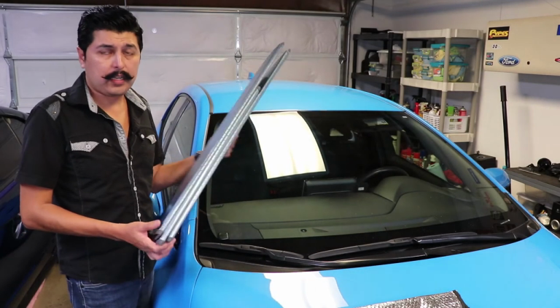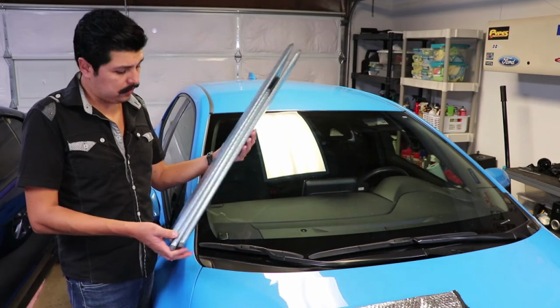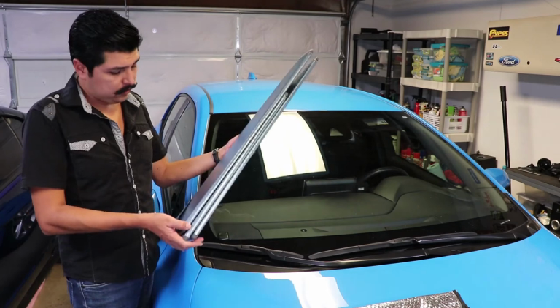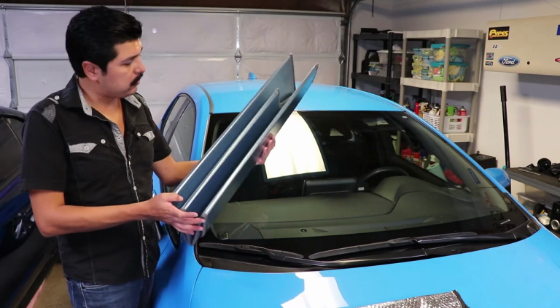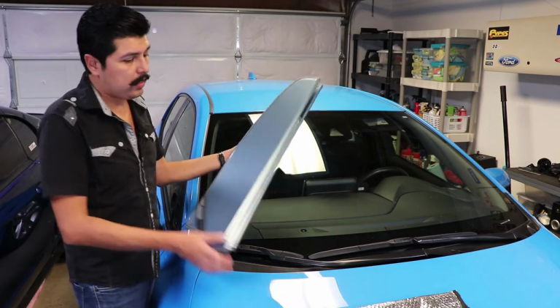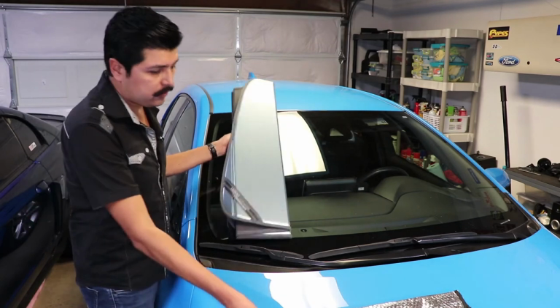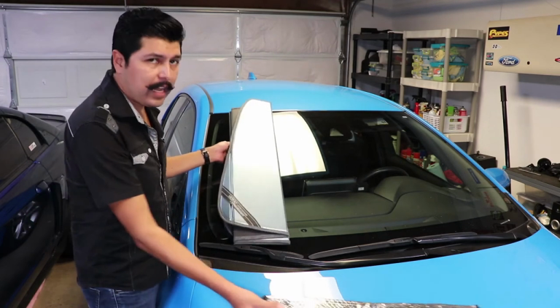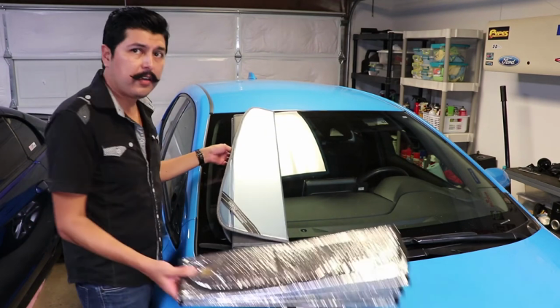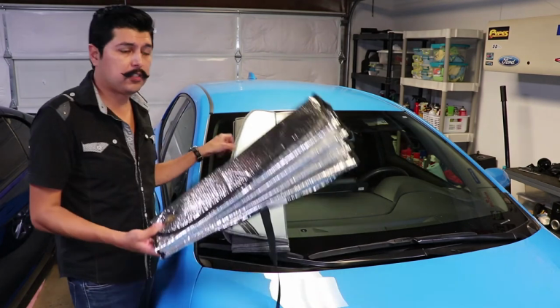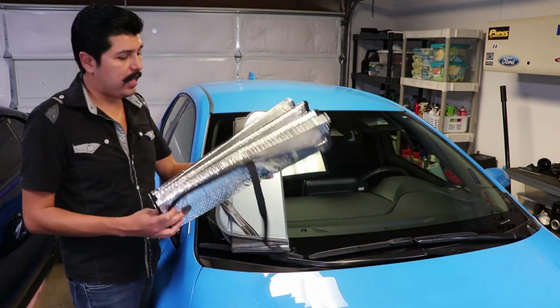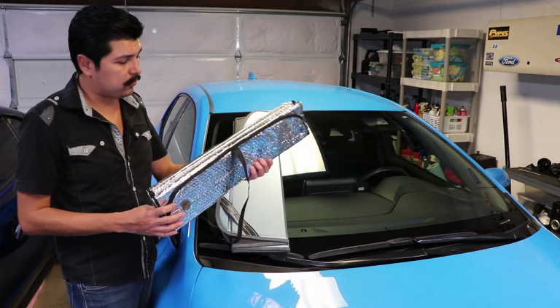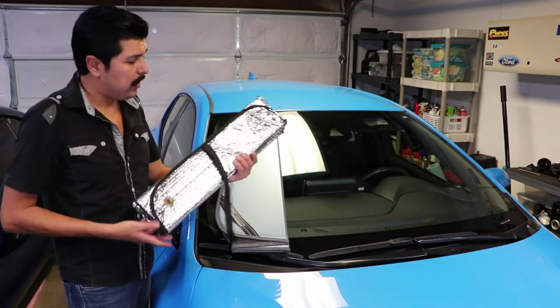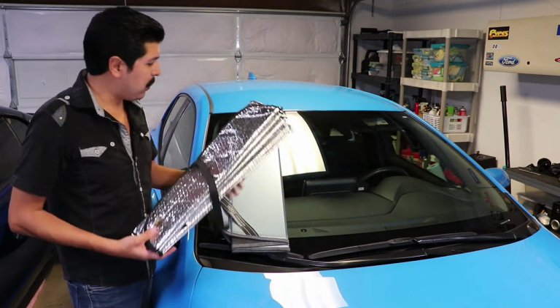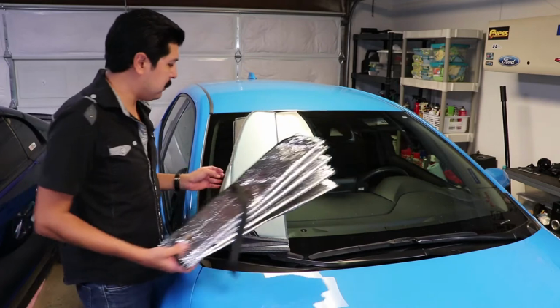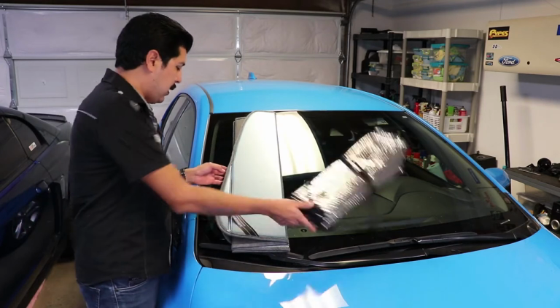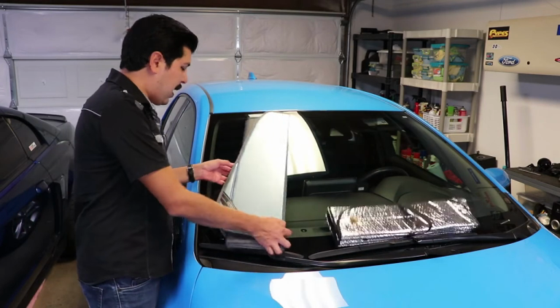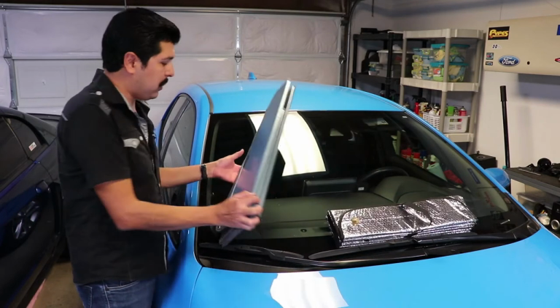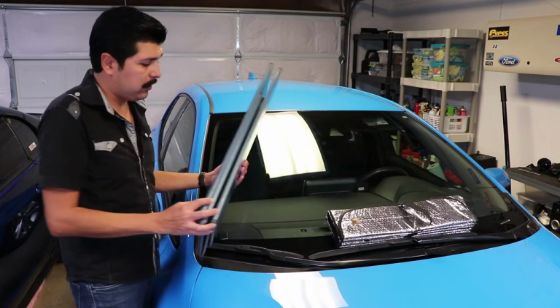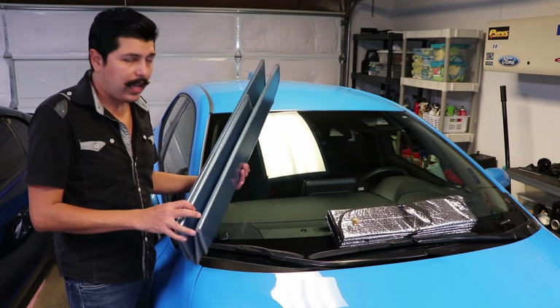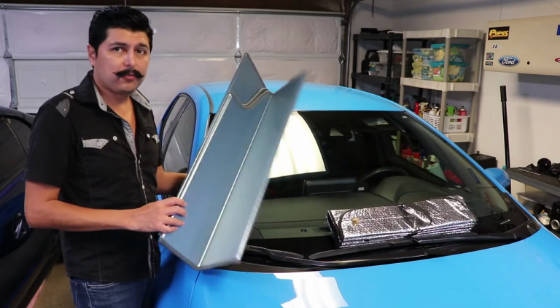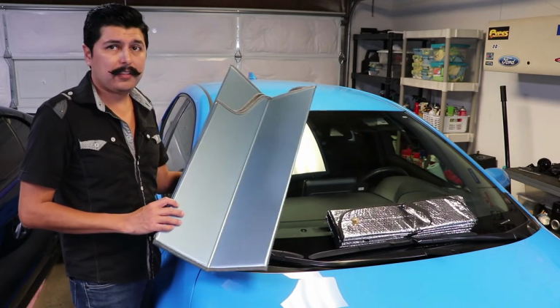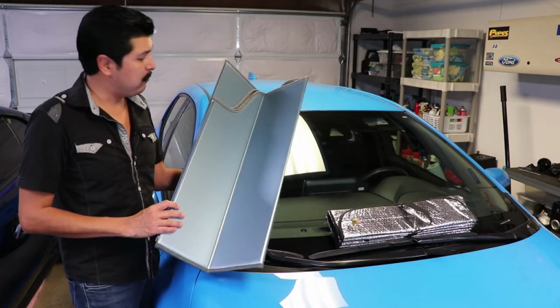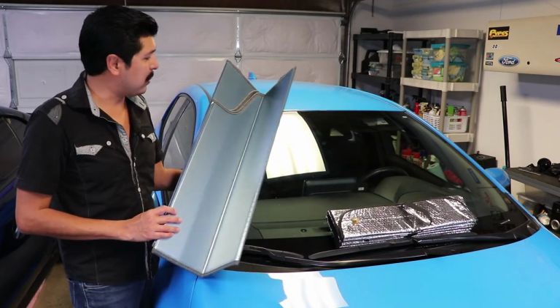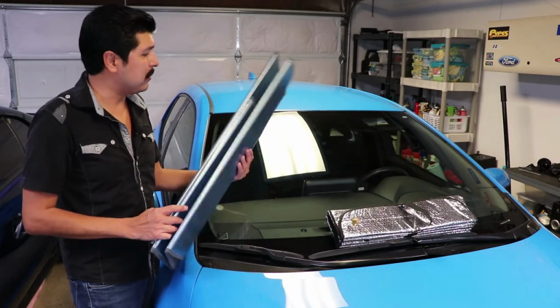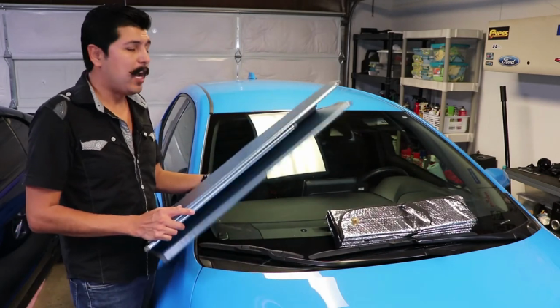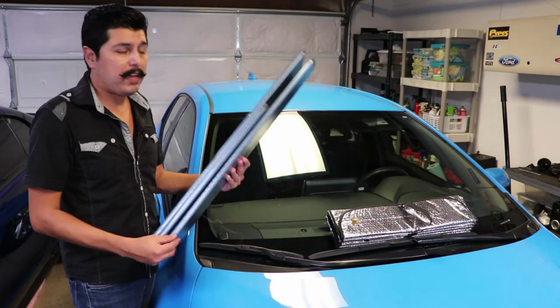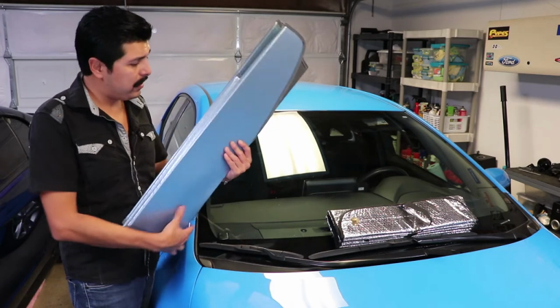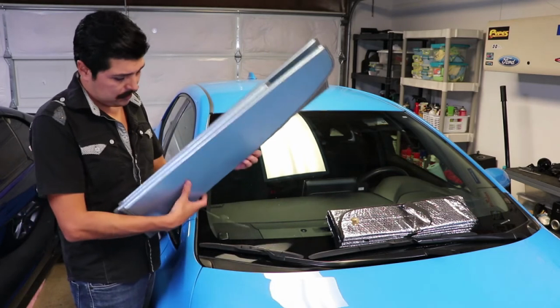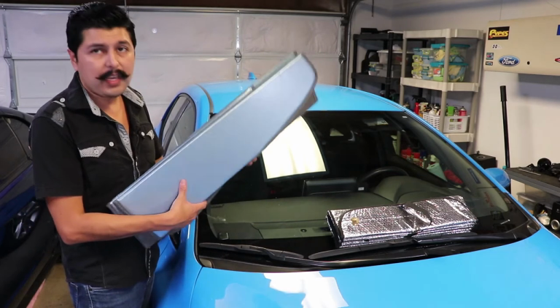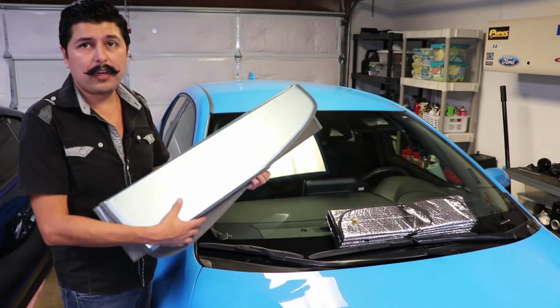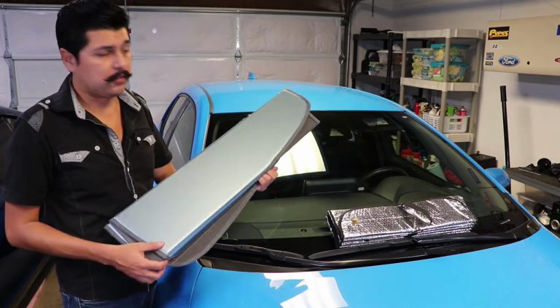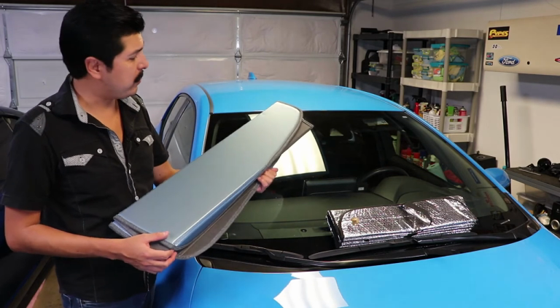As you can see, there is a big difference between a custom sunscreen versus the standard generic ones you get at the store. Honestly, I use one of these on every one of my cars.